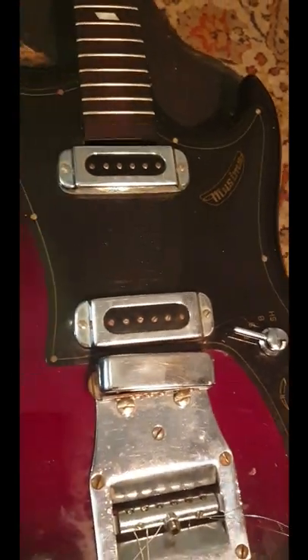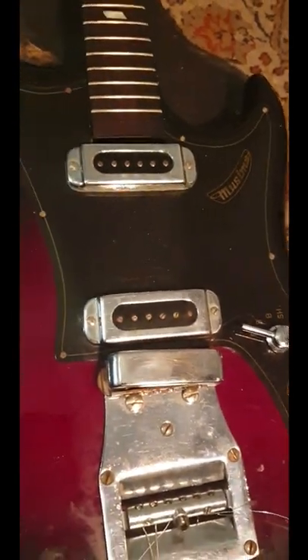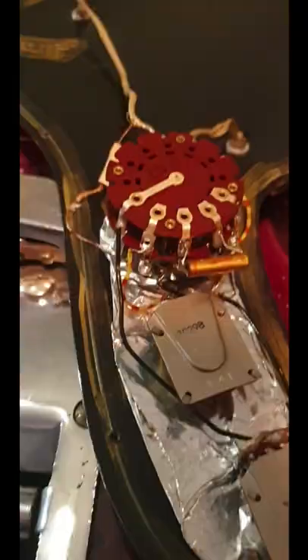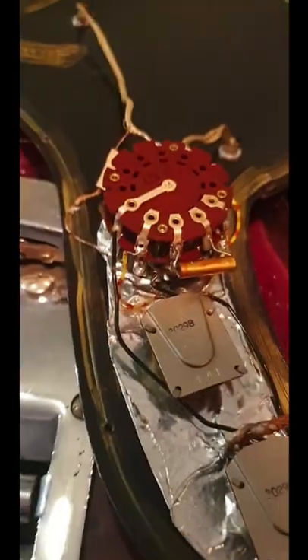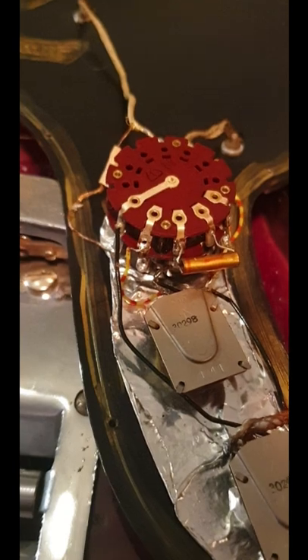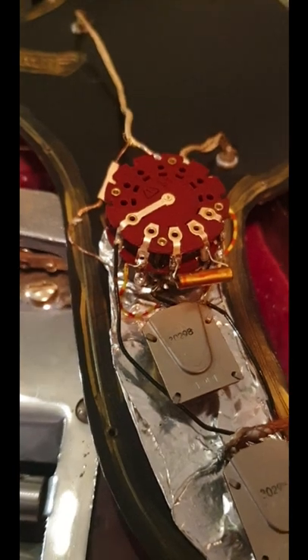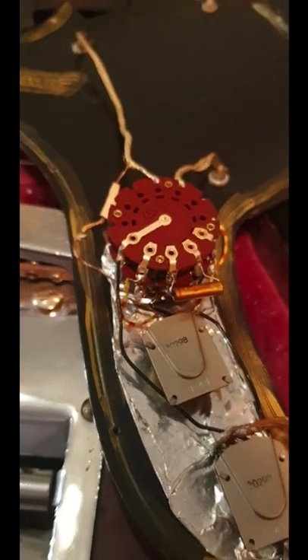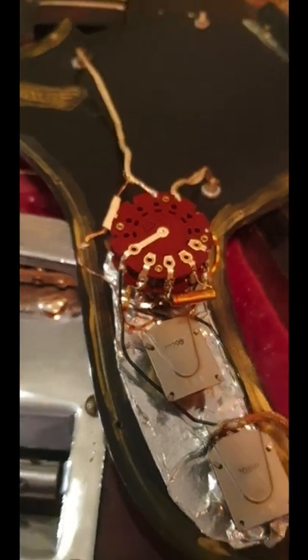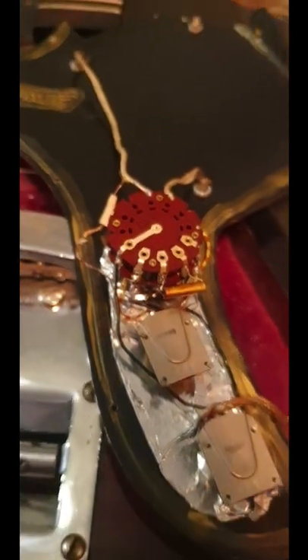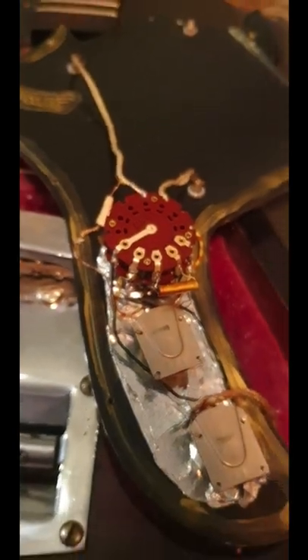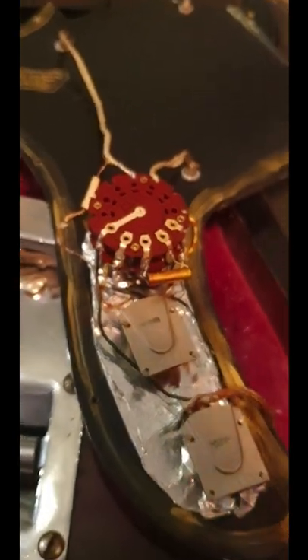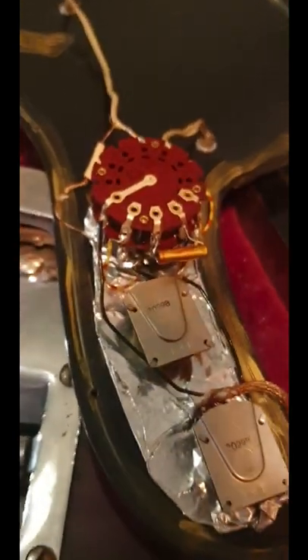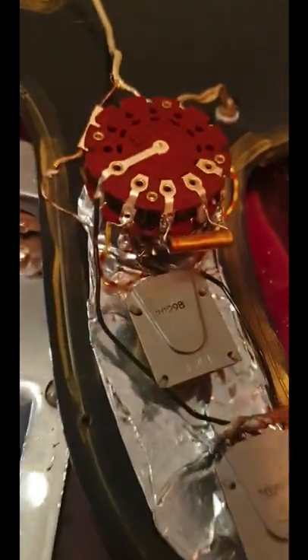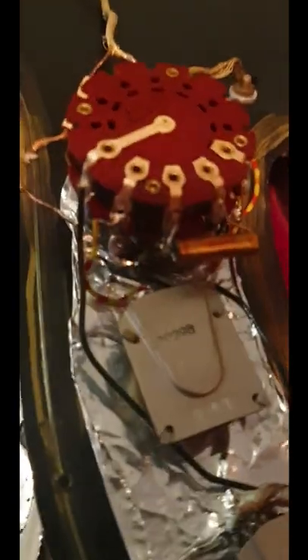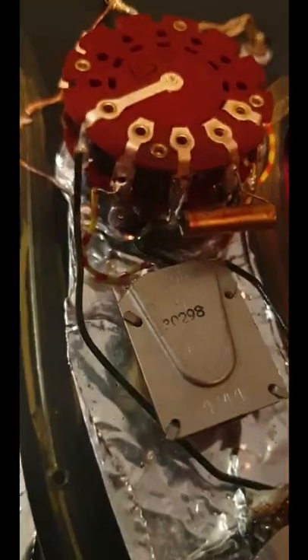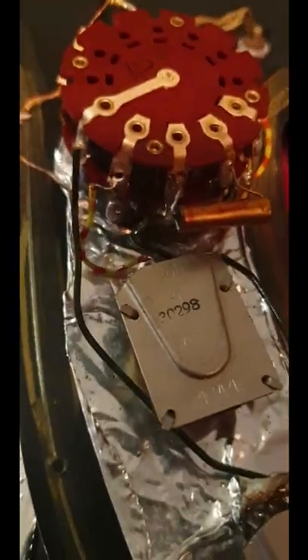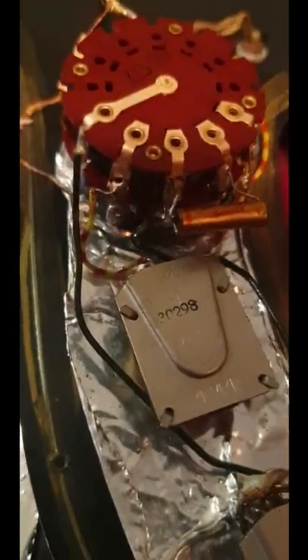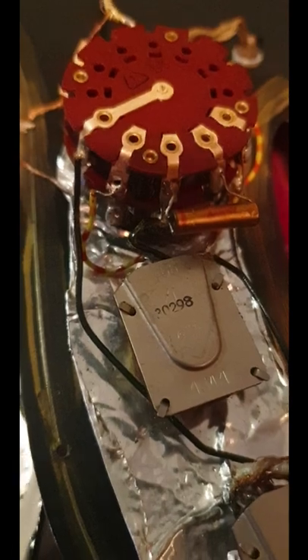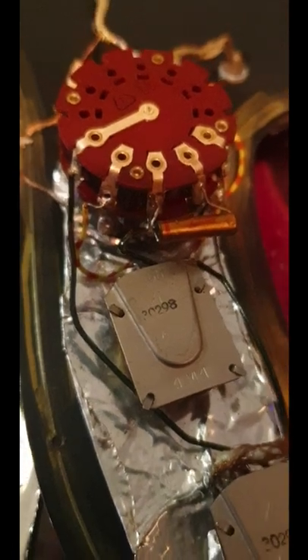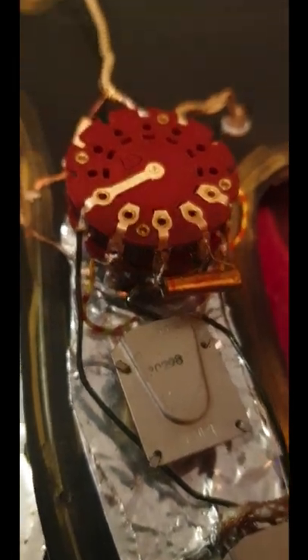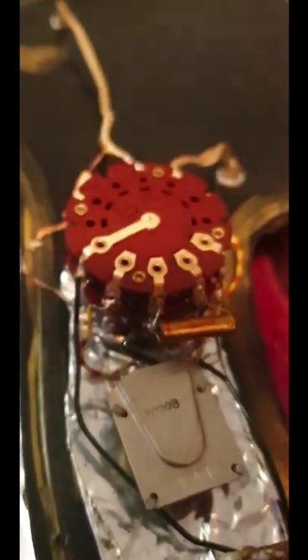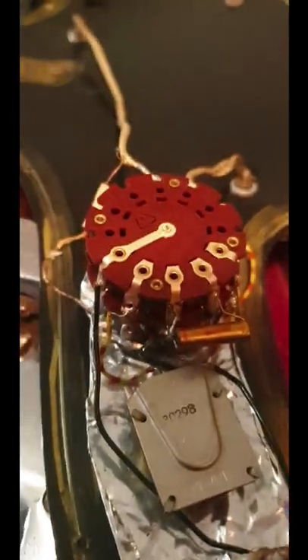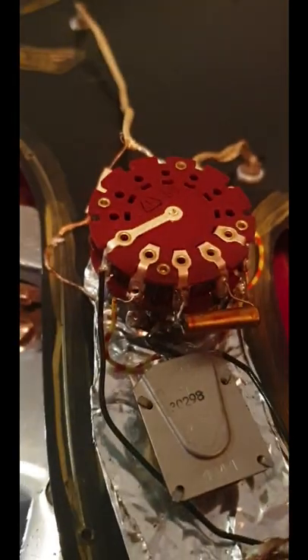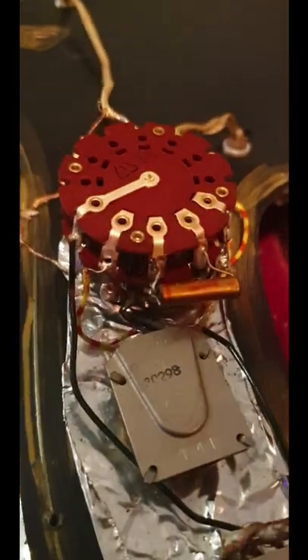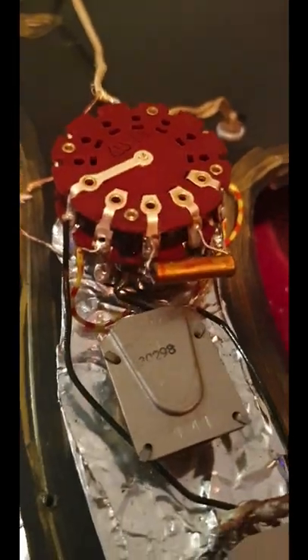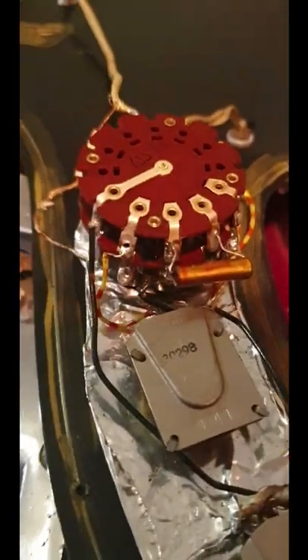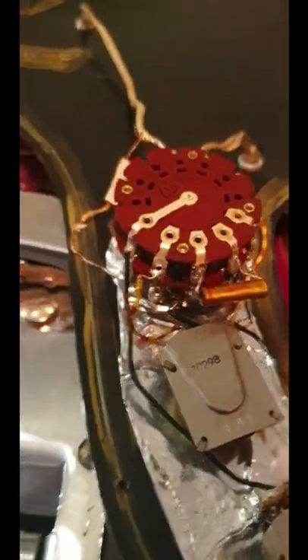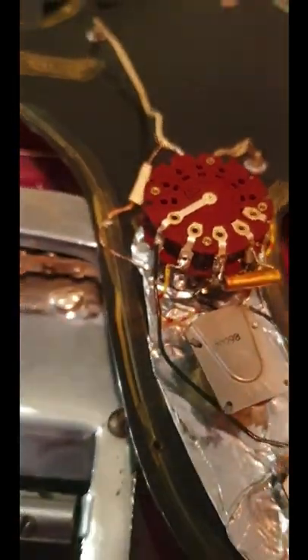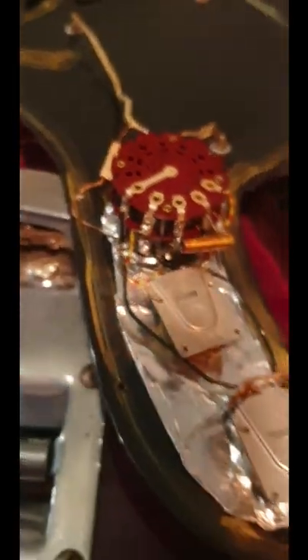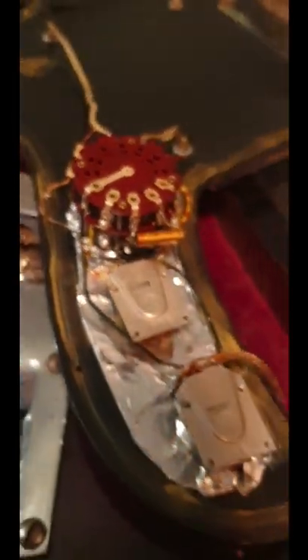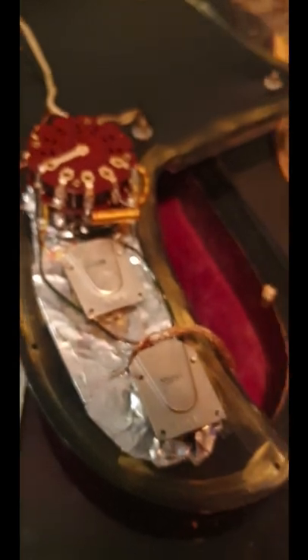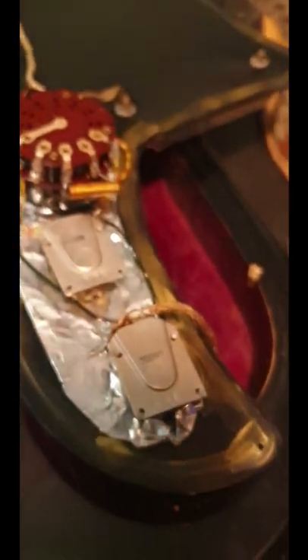Luckily, the ports and switch work fine. These 1MAC ports date to July of 1966. You can see the rotary switch, which has a cap installed — it works as a base cut for the banjo mode. The cap for the neck pickup's dark circuit has been removed.